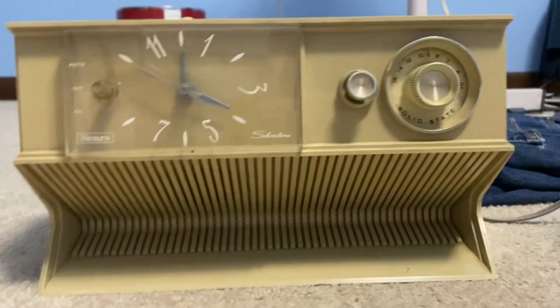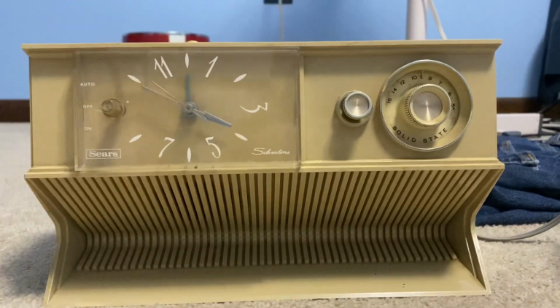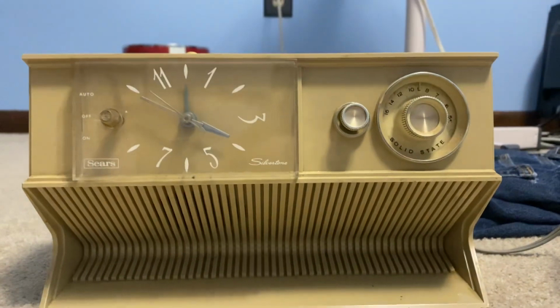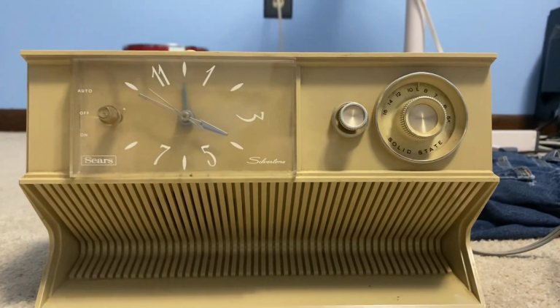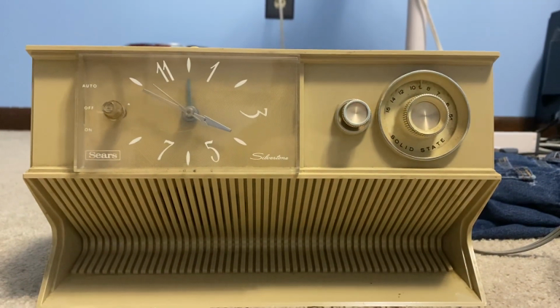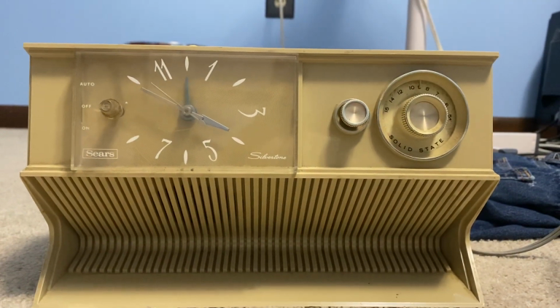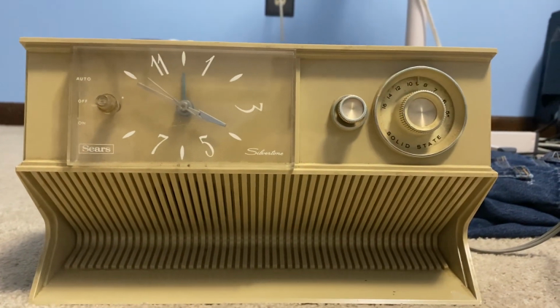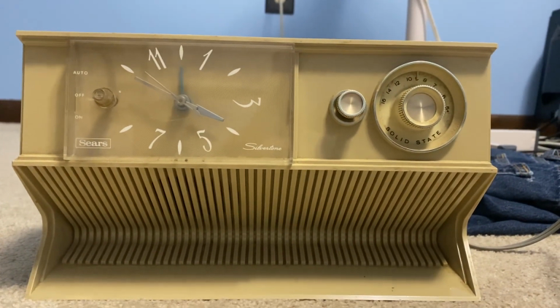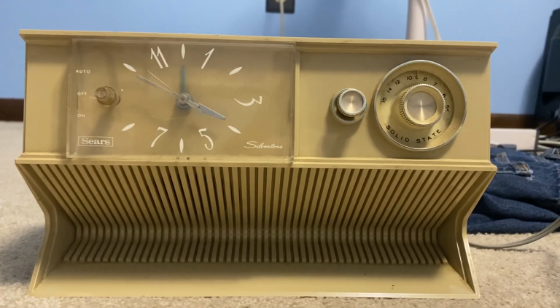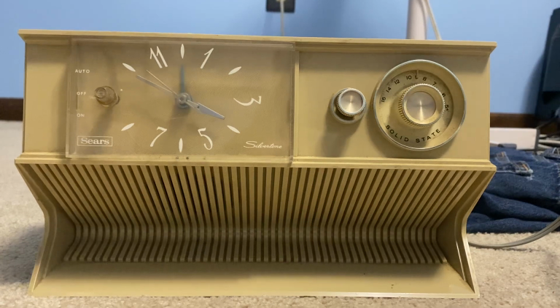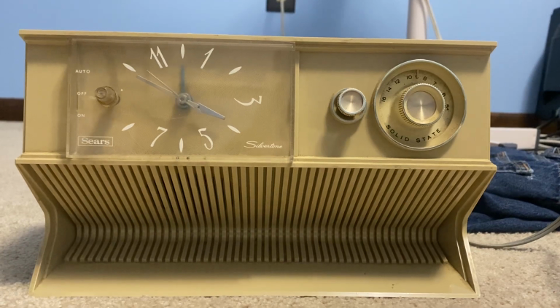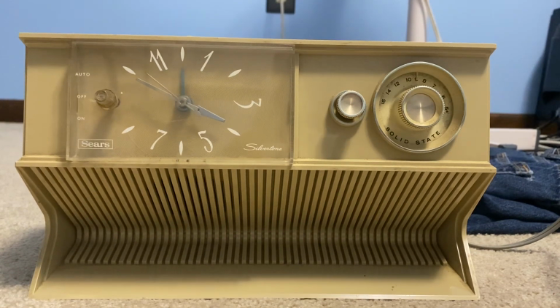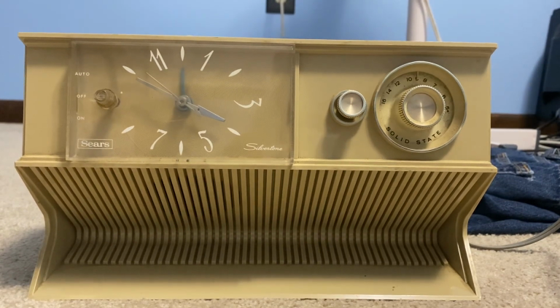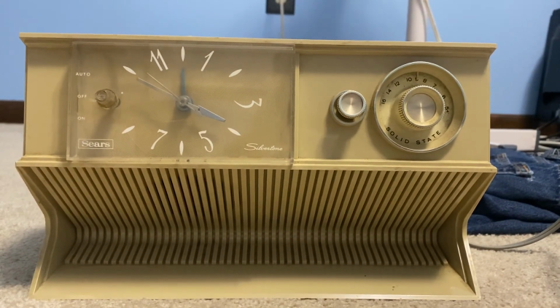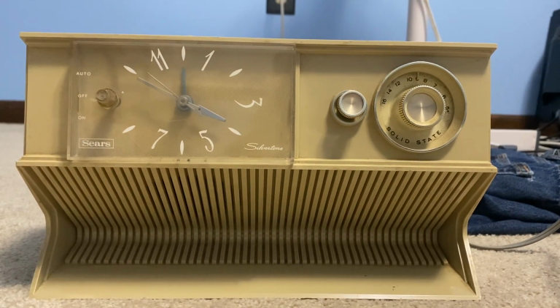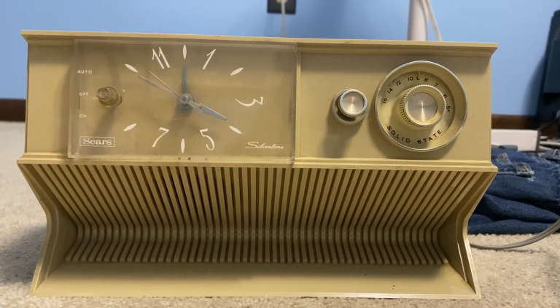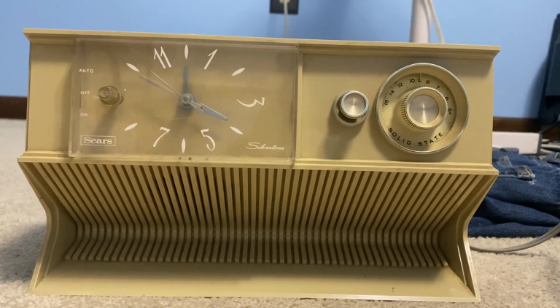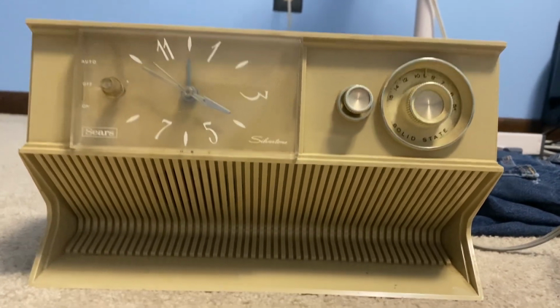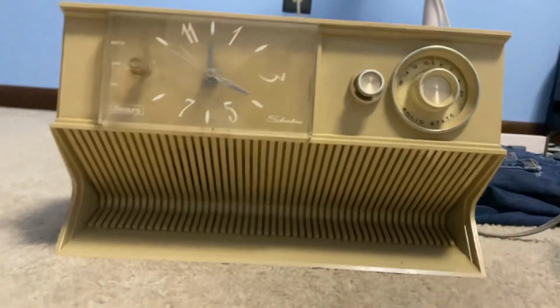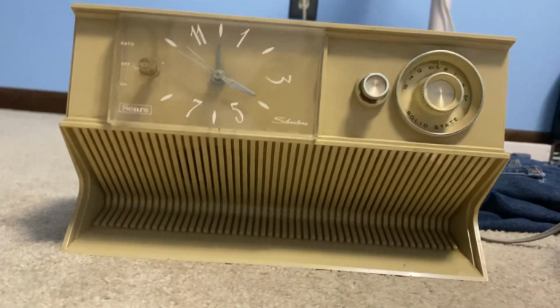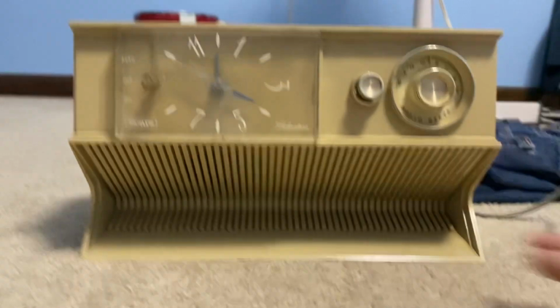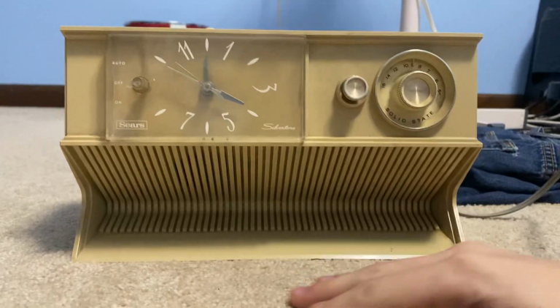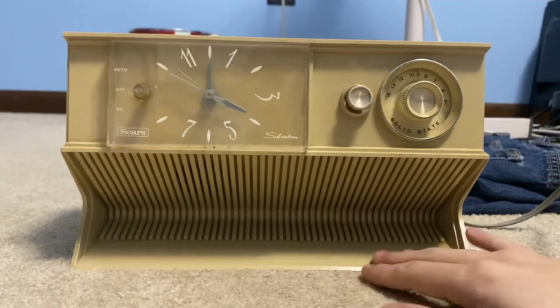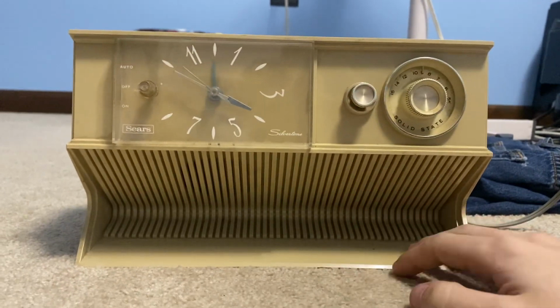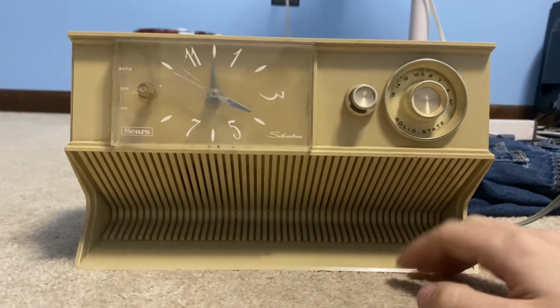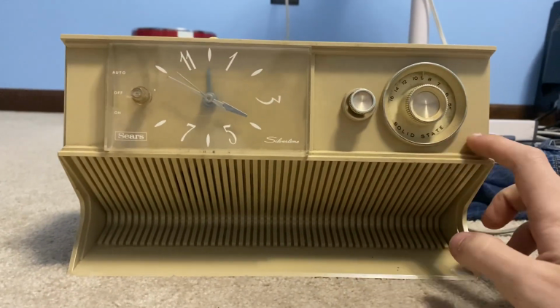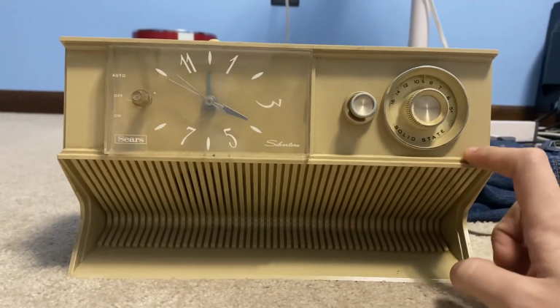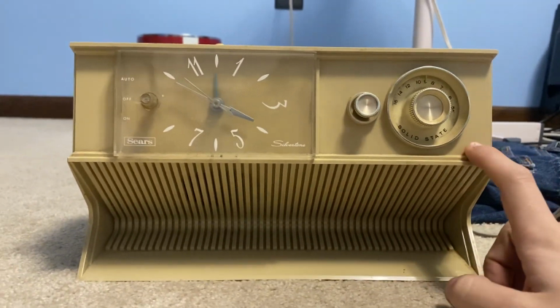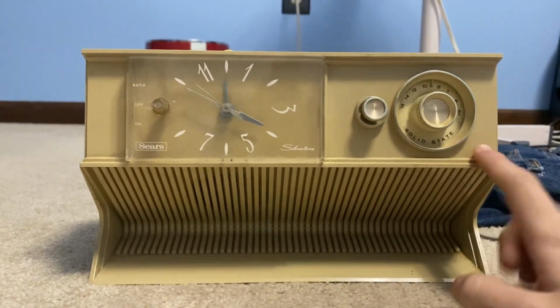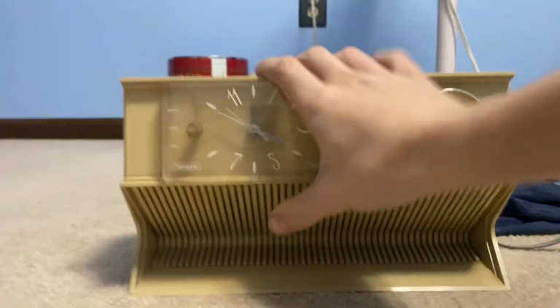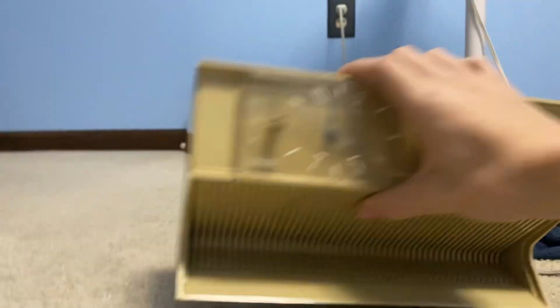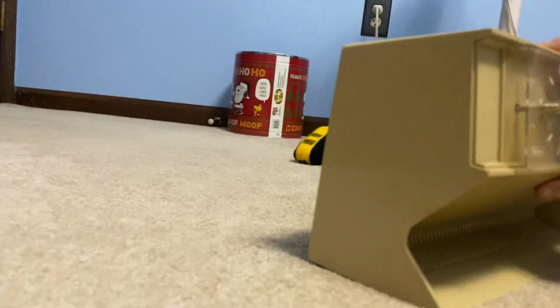Anyway, the clock doesn't work, neither does the radio — the radio just buzzes. For something that doesn't work, it's really not in bad condition. There's just dust on it — honestly no scratches, no scuffs.